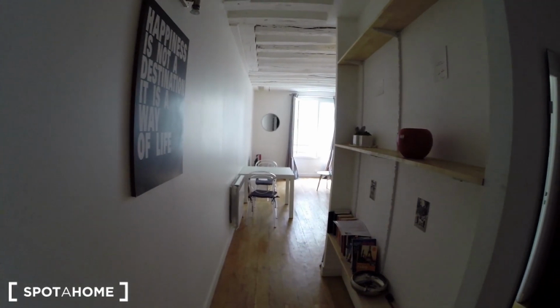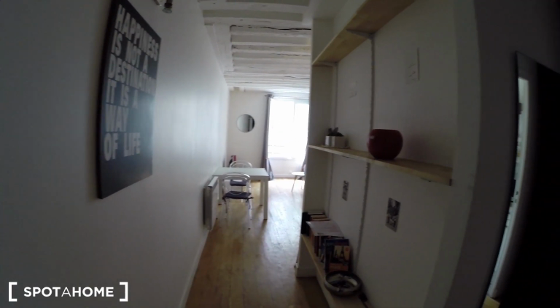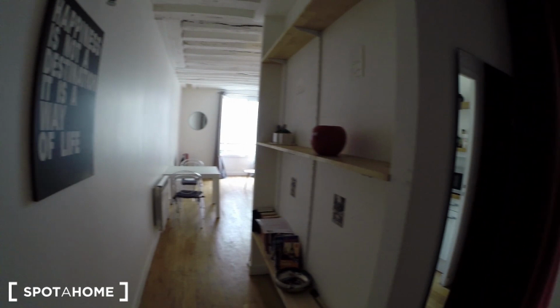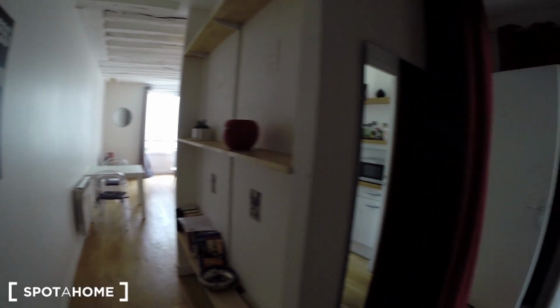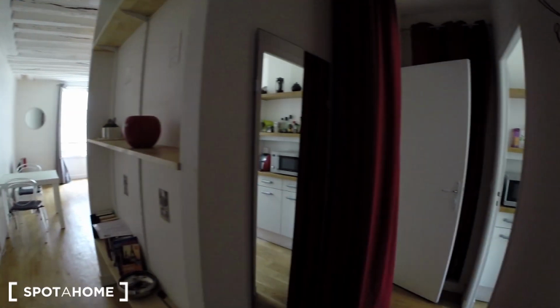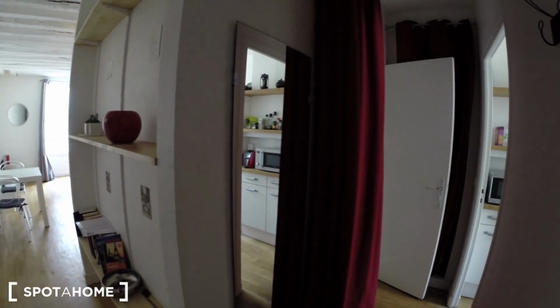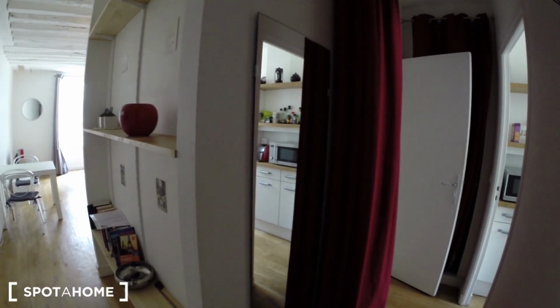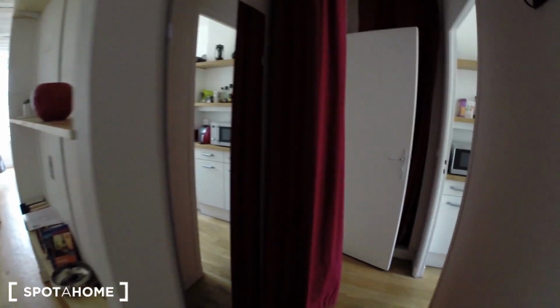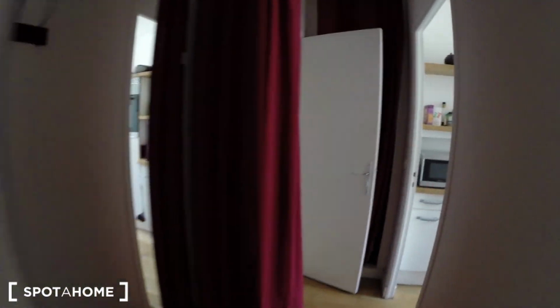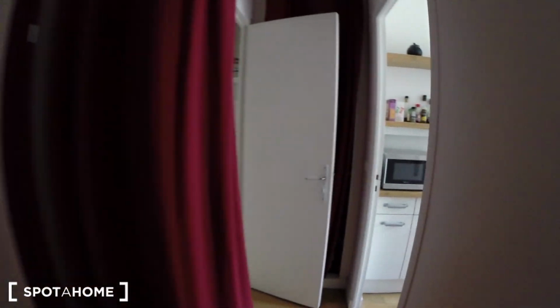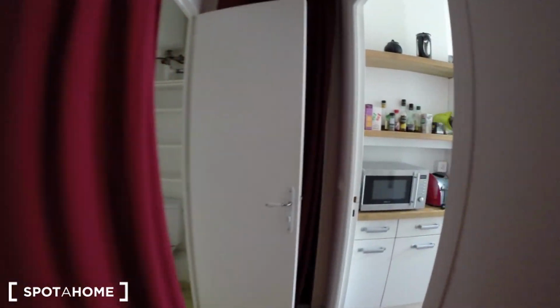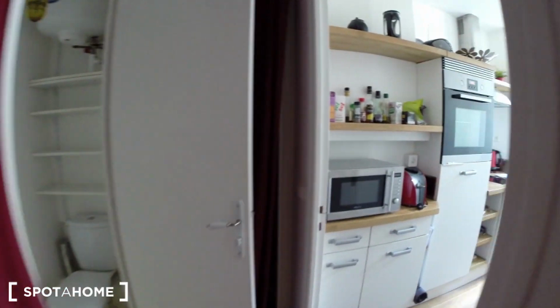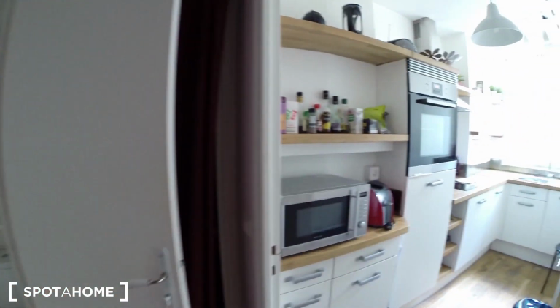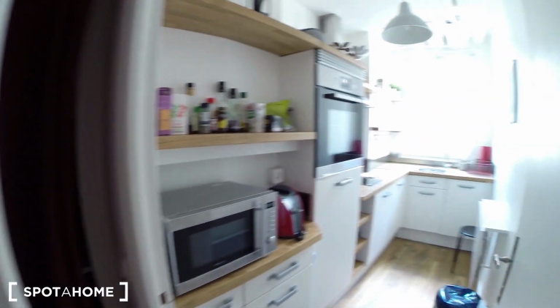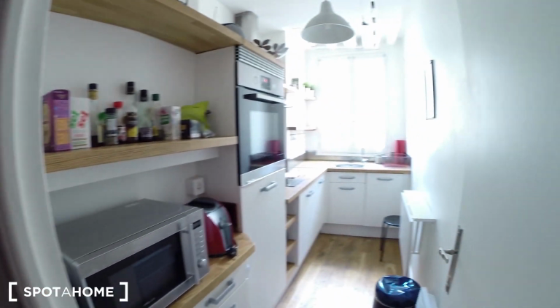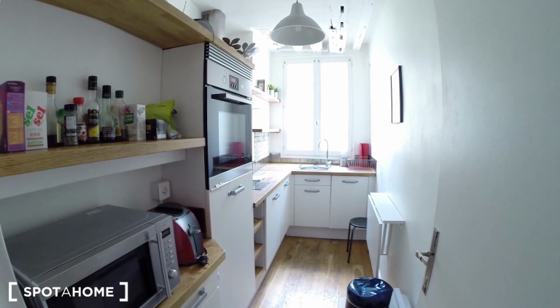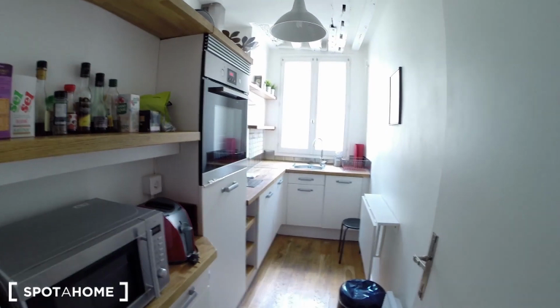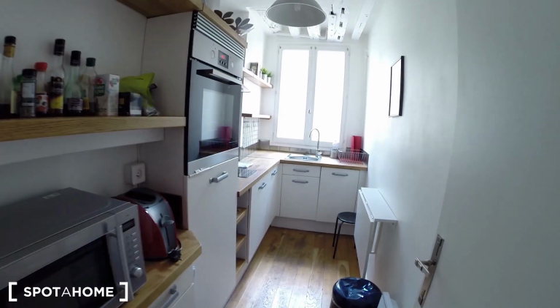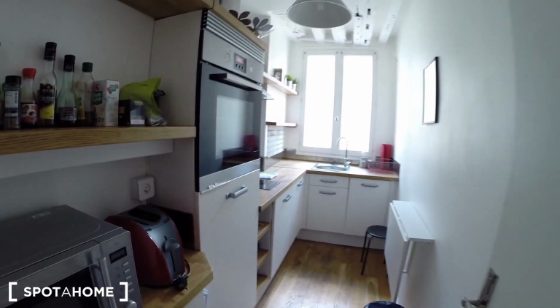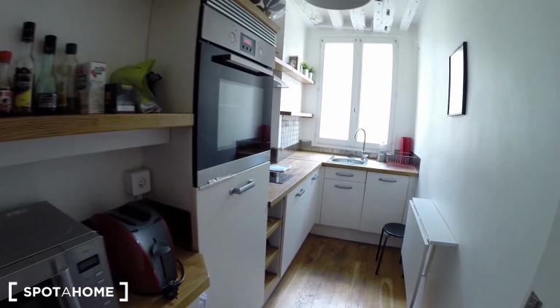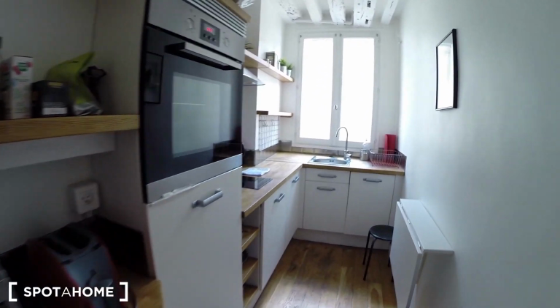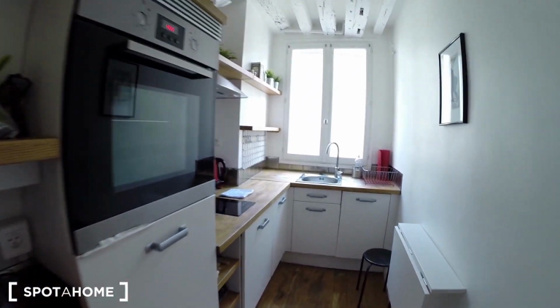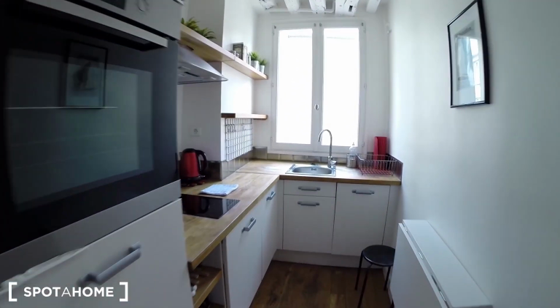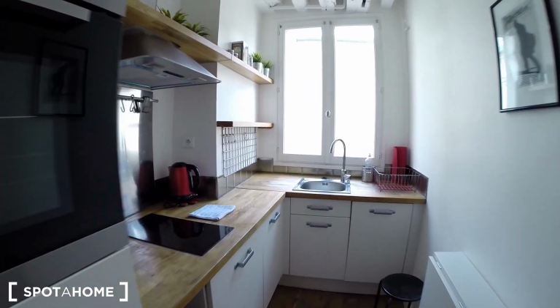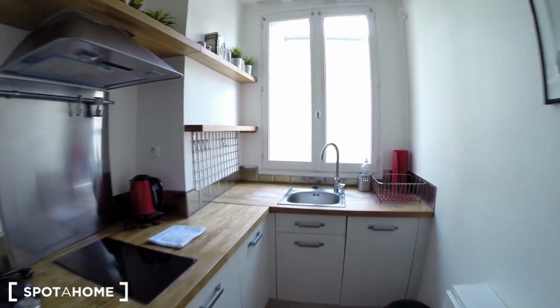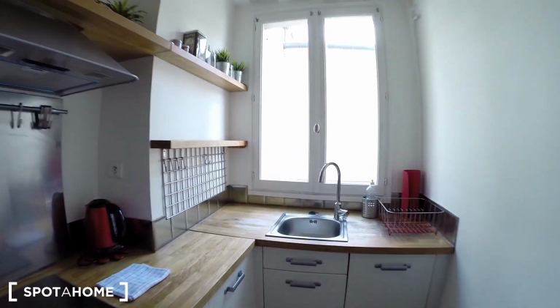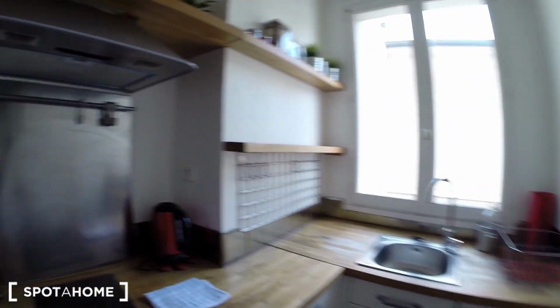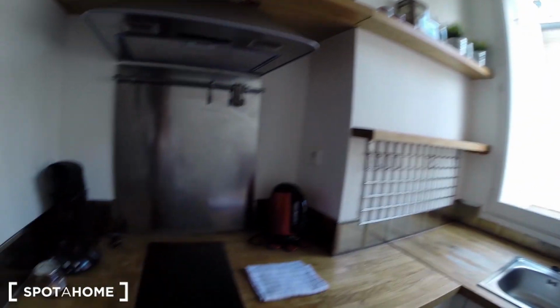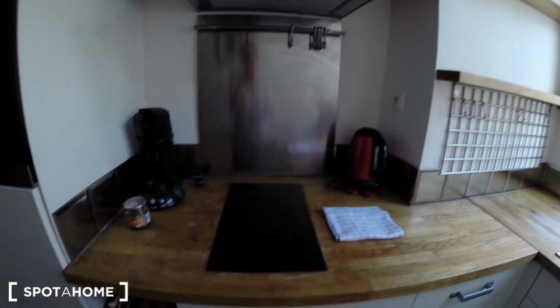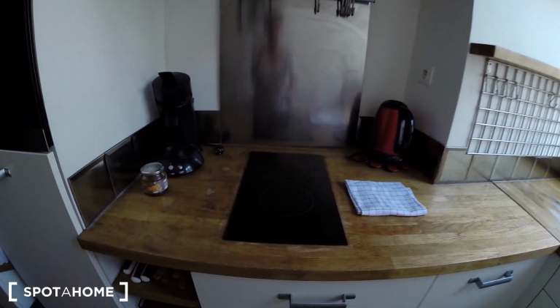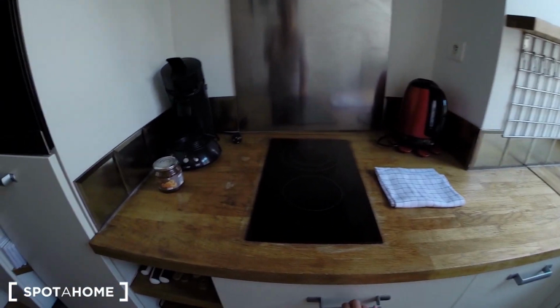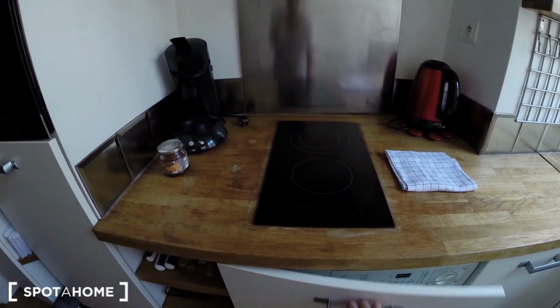So when you enter the studio you have this hallway and over there on my right you have the kitchen. It's a separate kitchen from the rest of the apartment. It's very well equipped, I have to say.